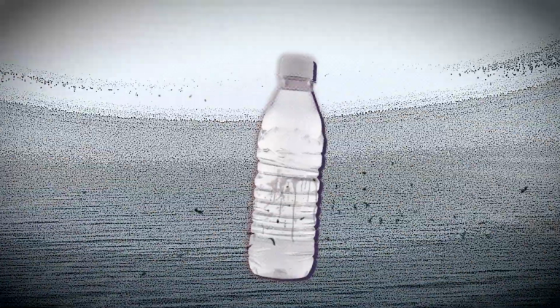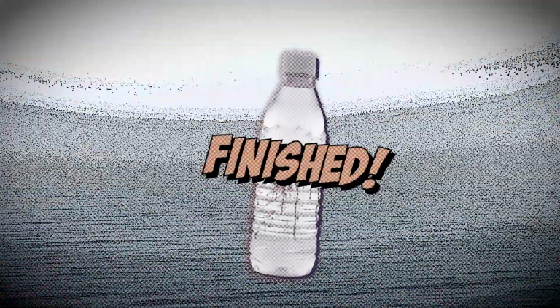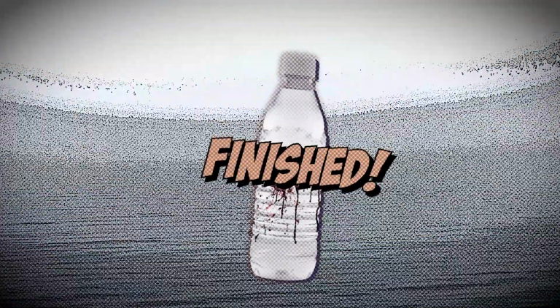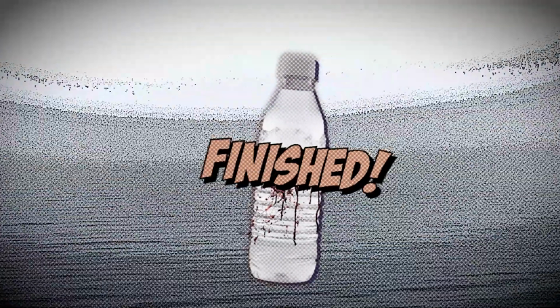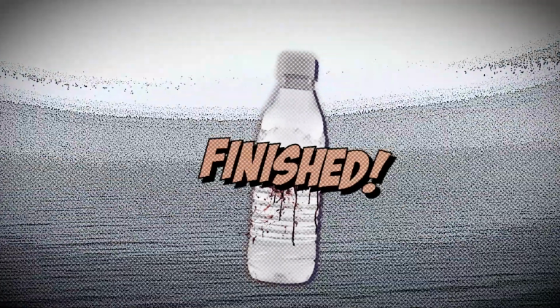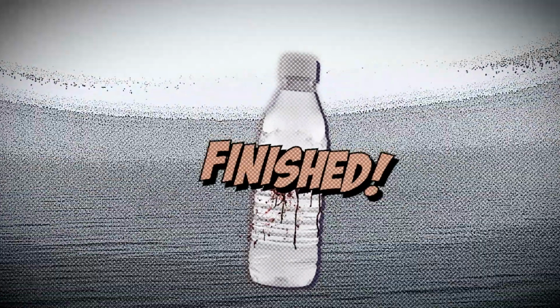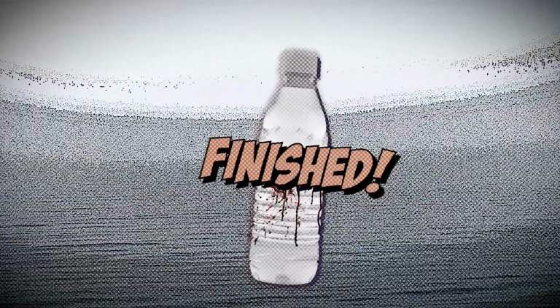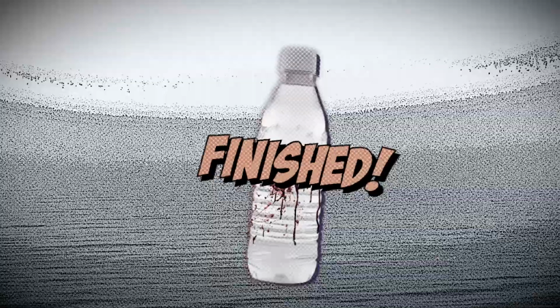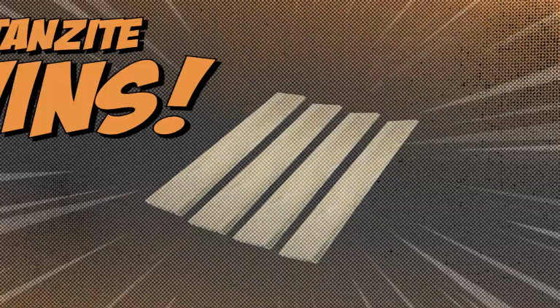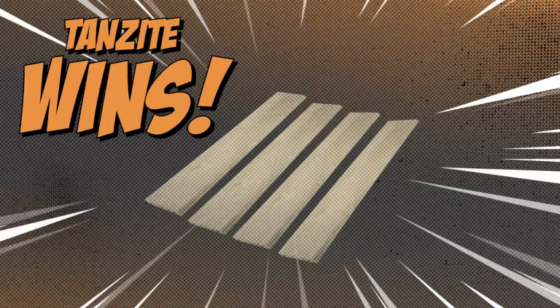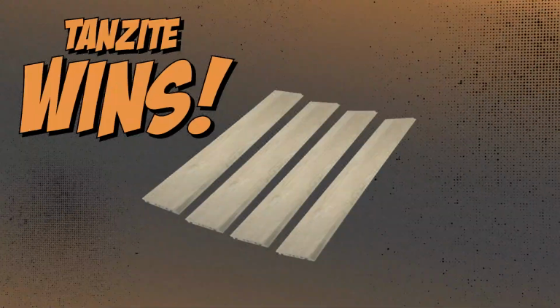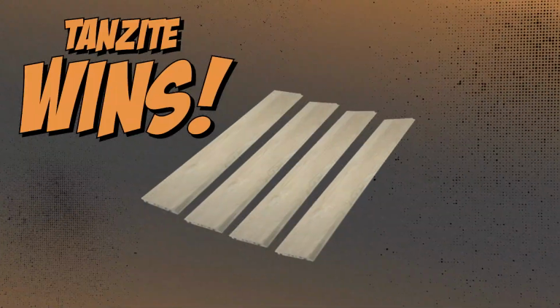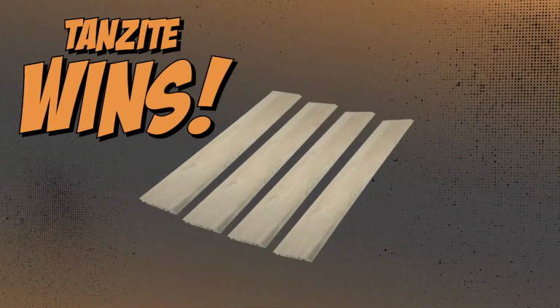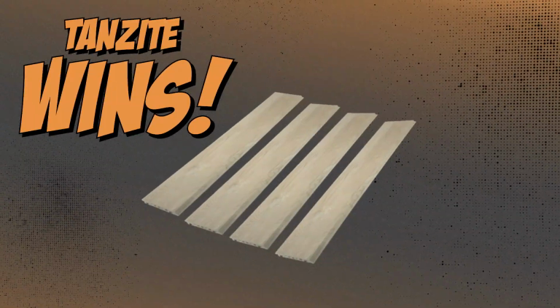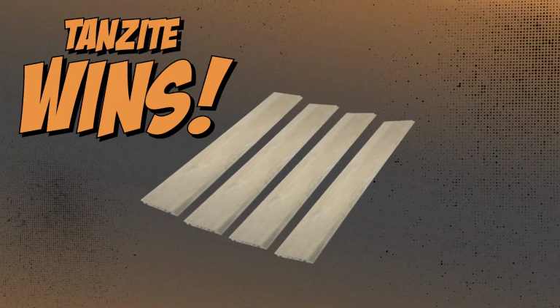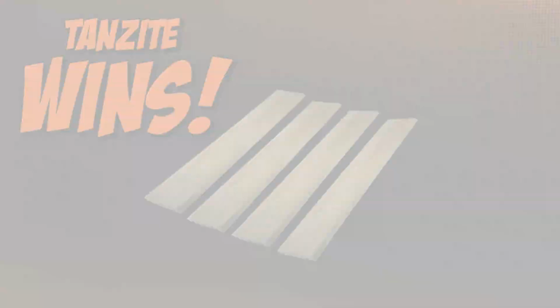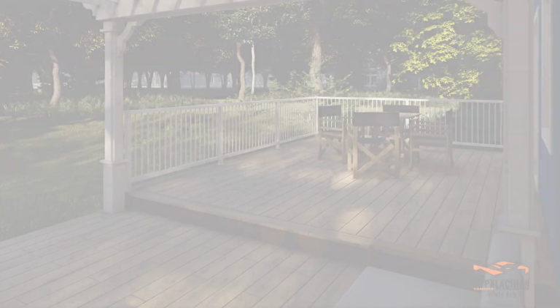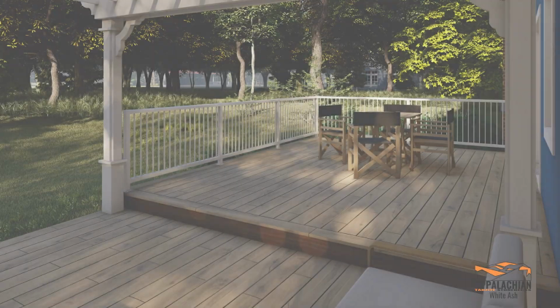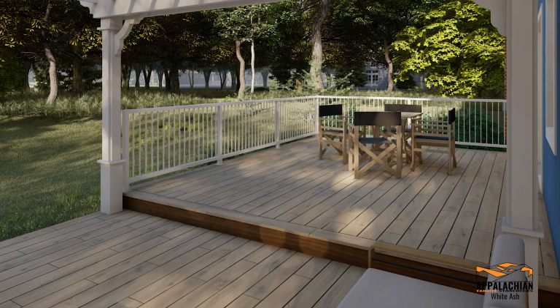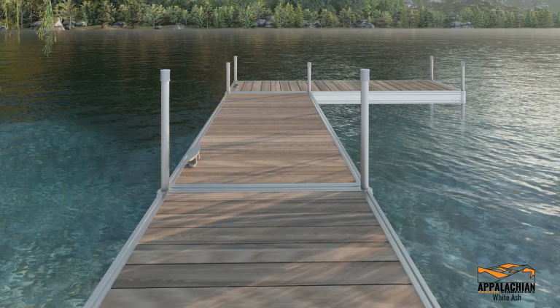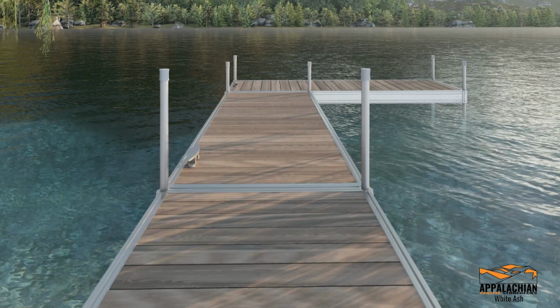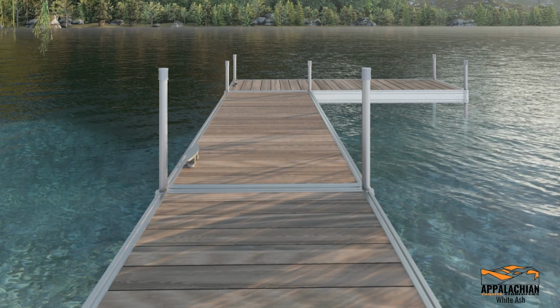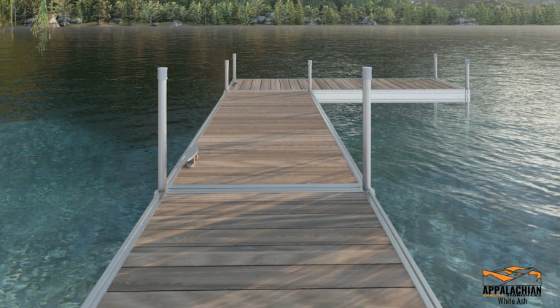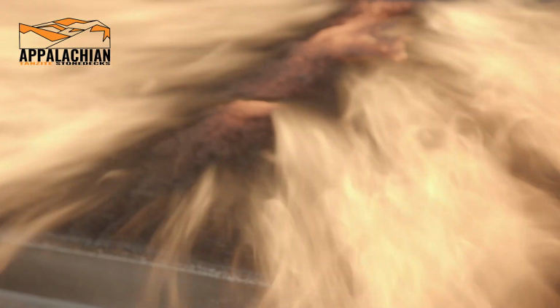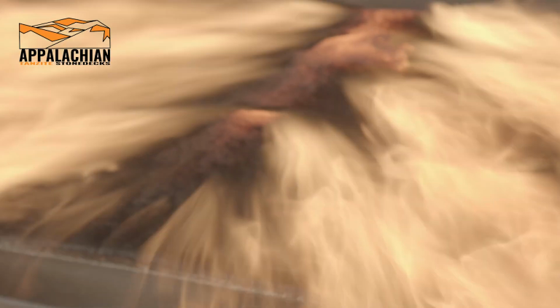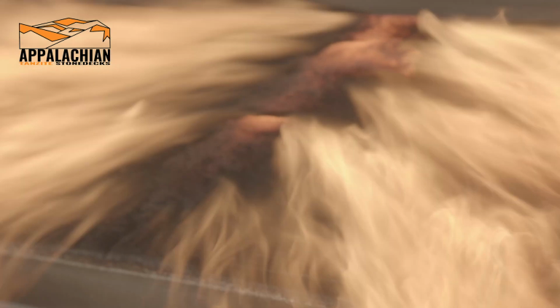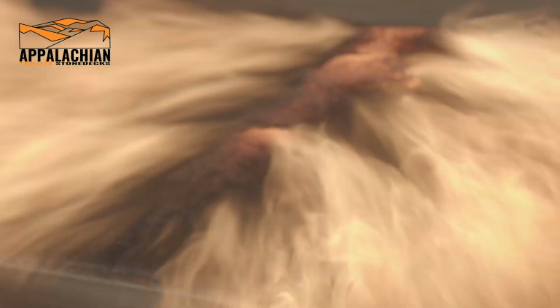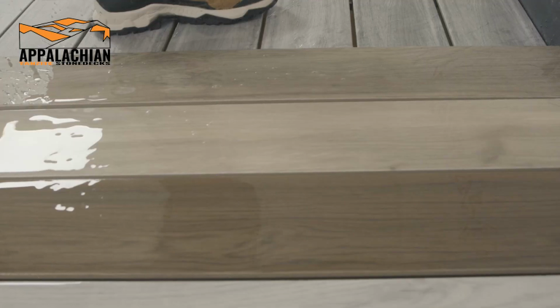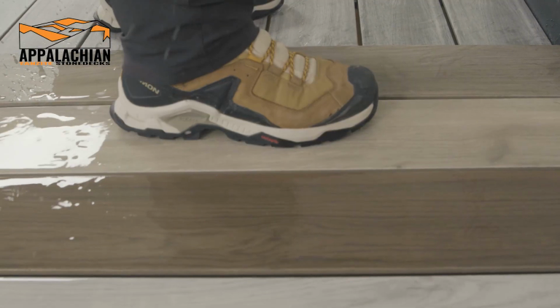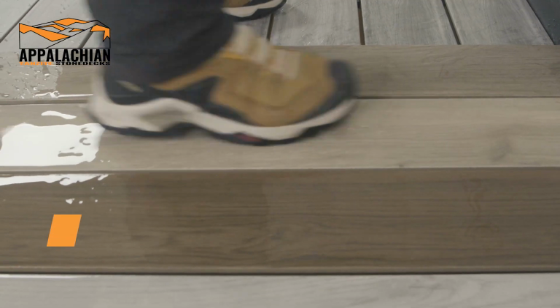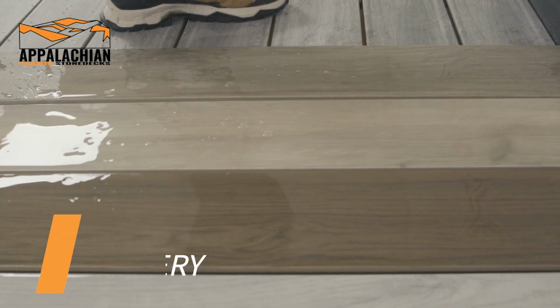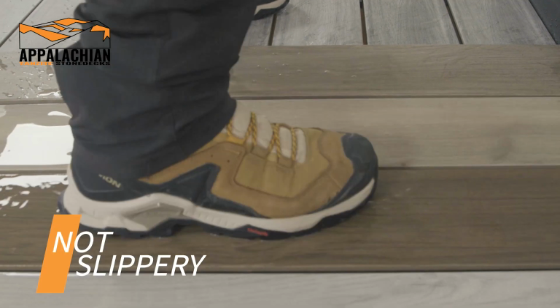And there goes Aquadon, down for the count and finished. Tanzite wins against the forces of all water sizes, temperature, and is slip resistant.